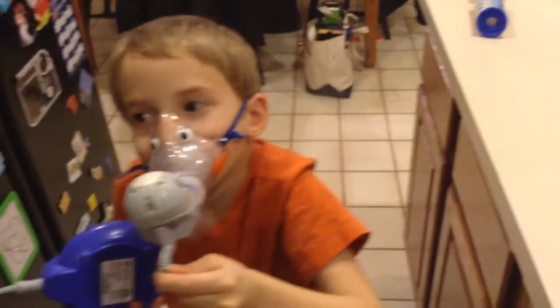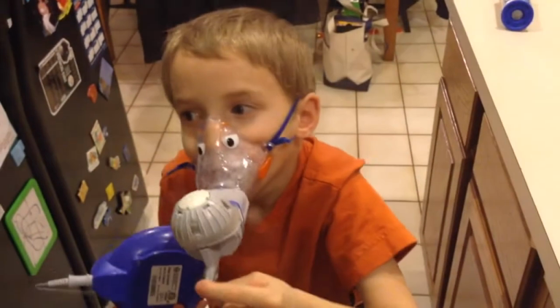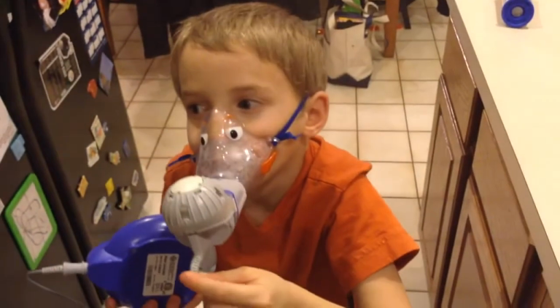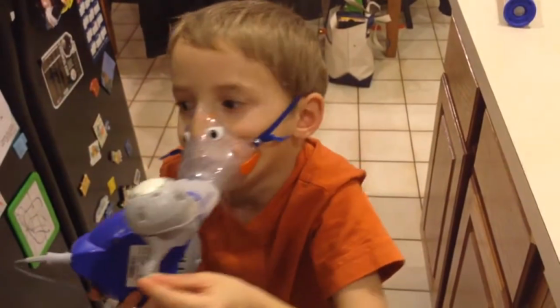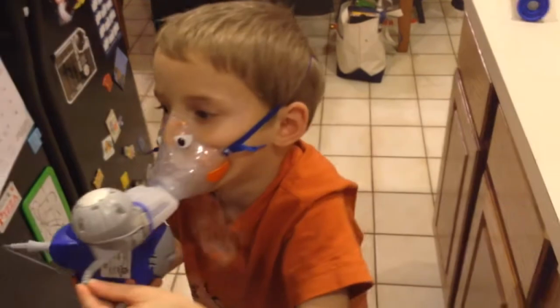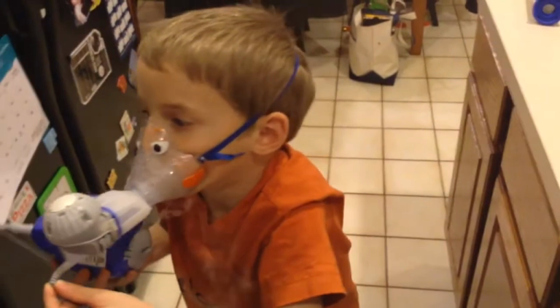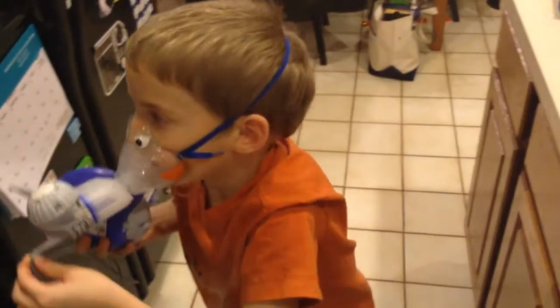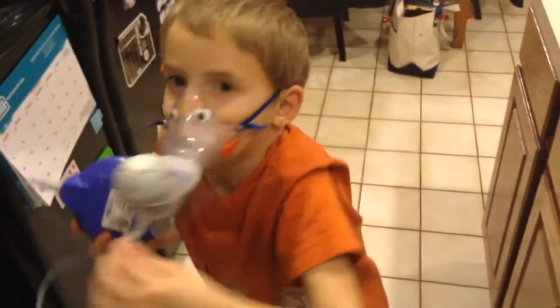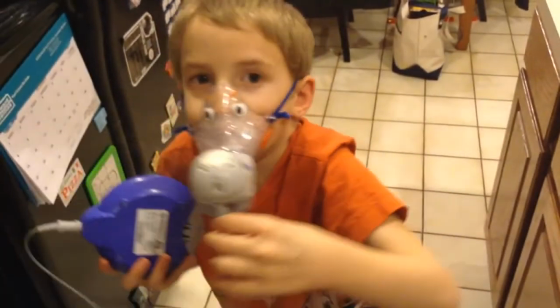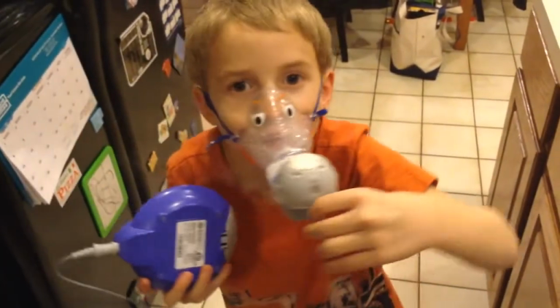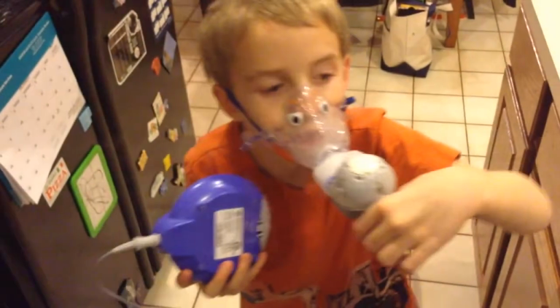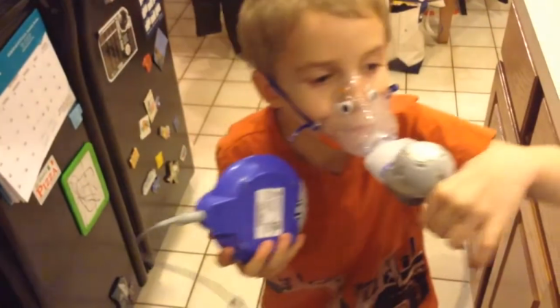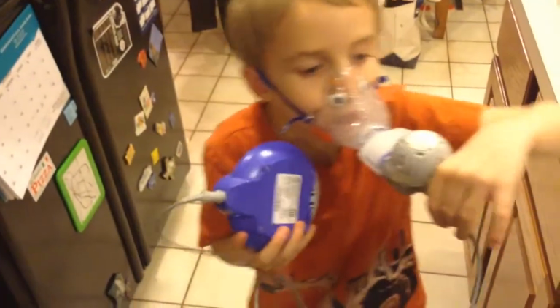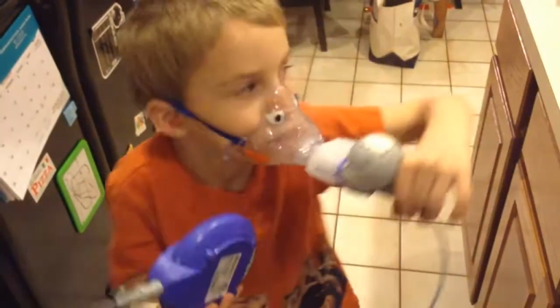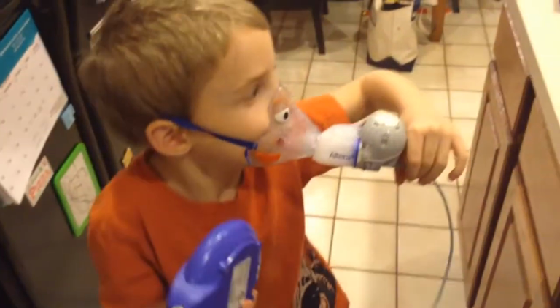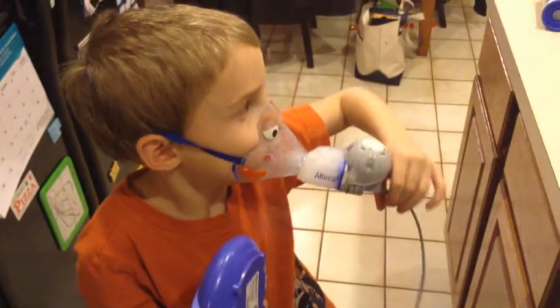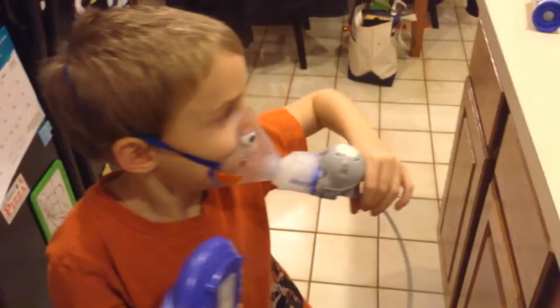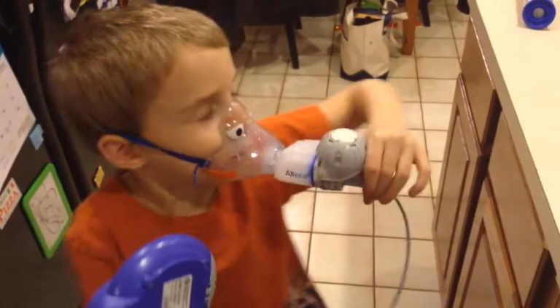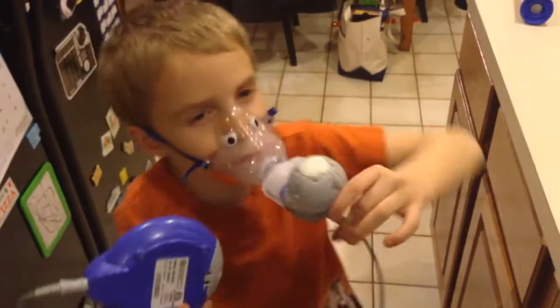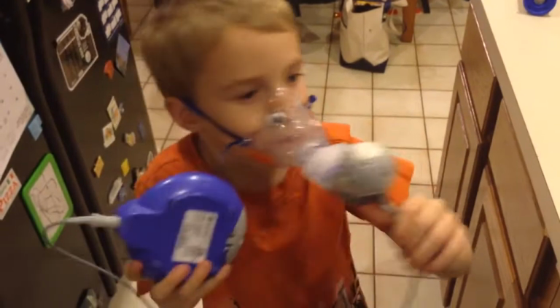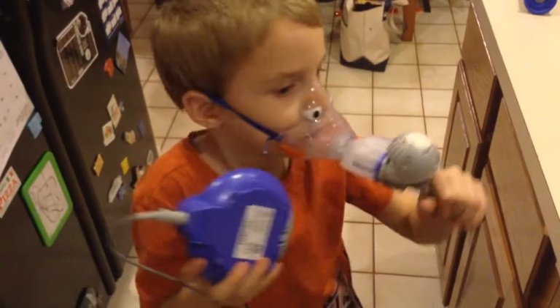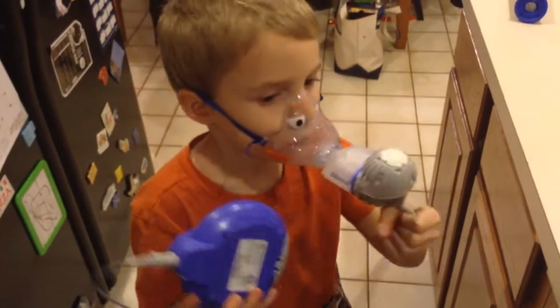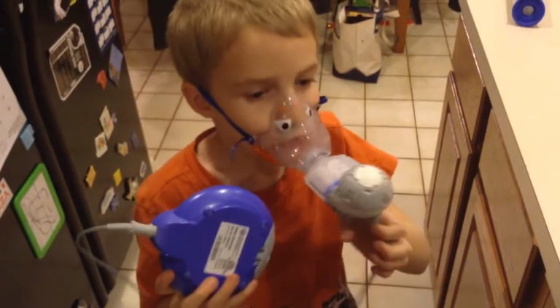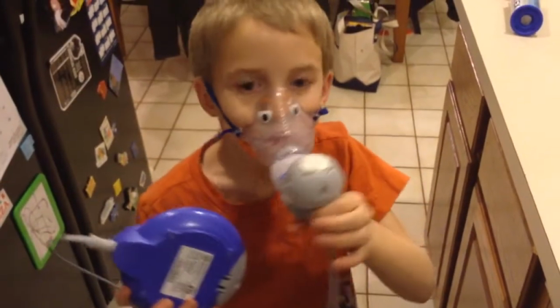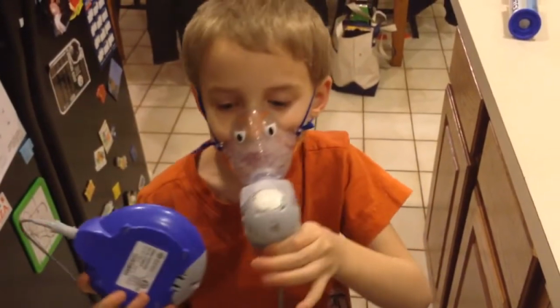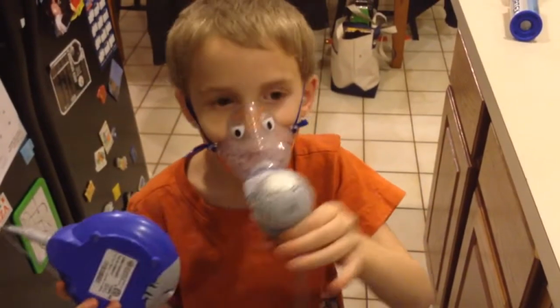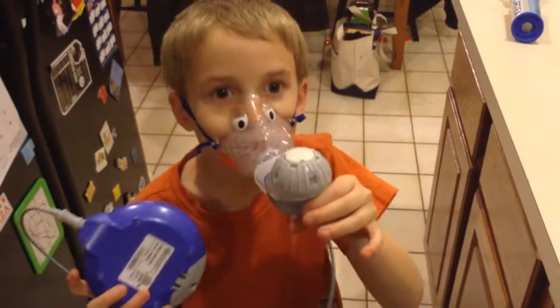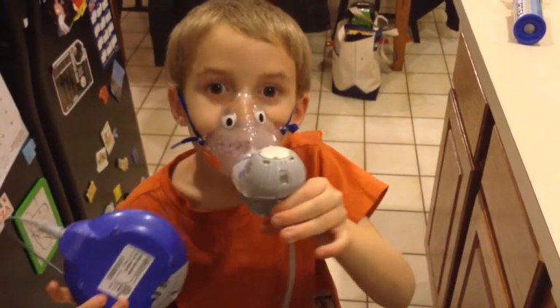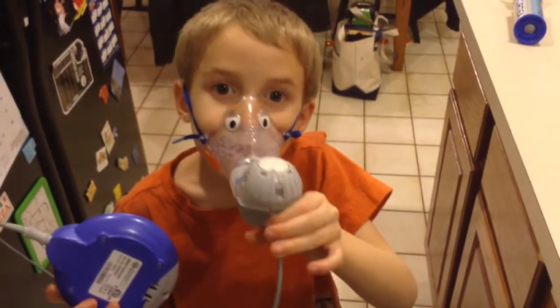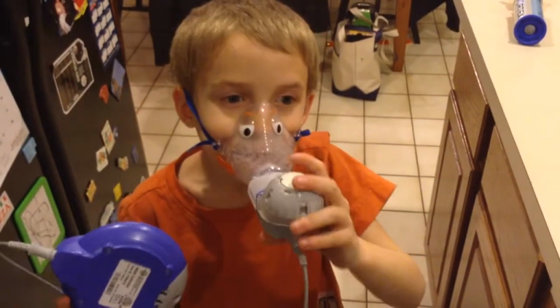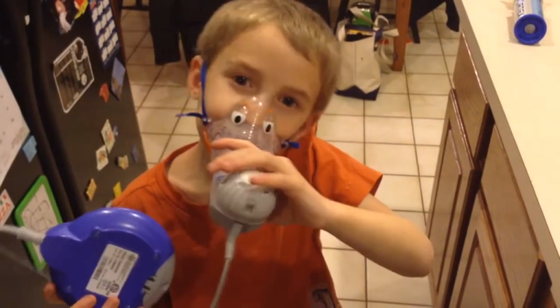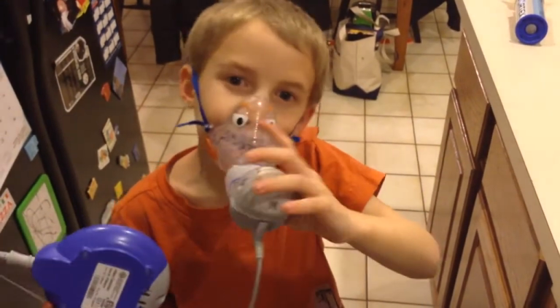This helps your lungs breathe. This helps you breathe and helps your lungs healthy. Bye guys!